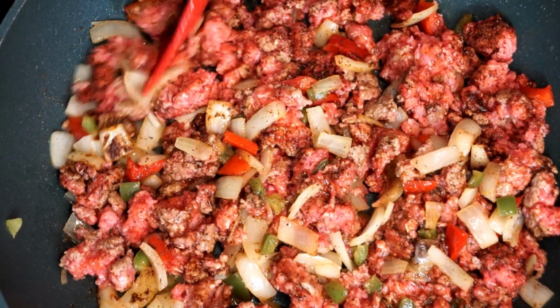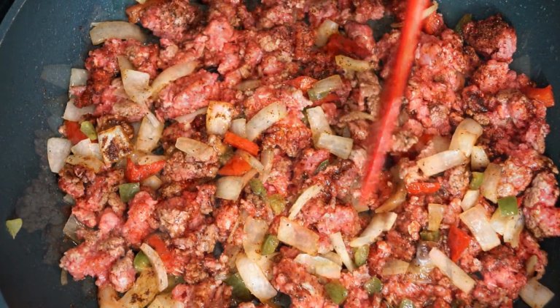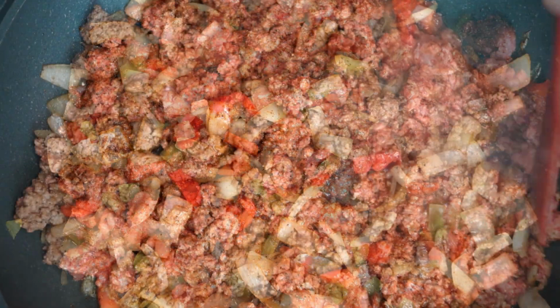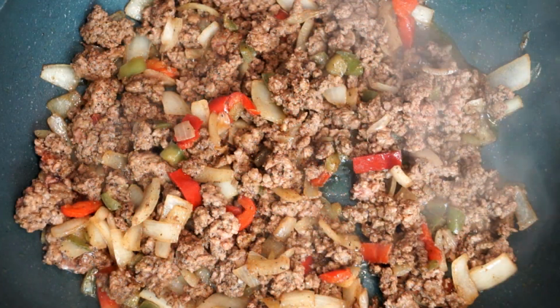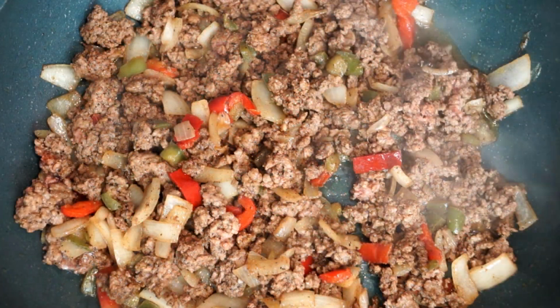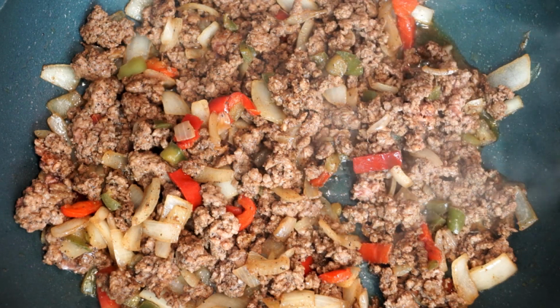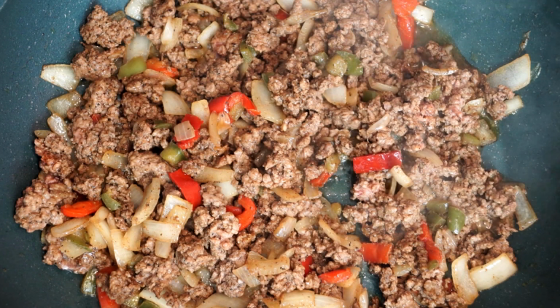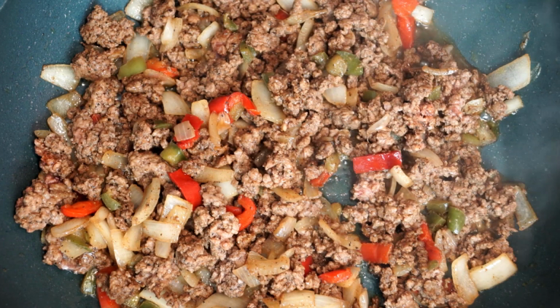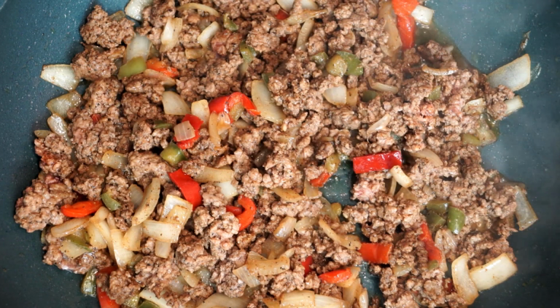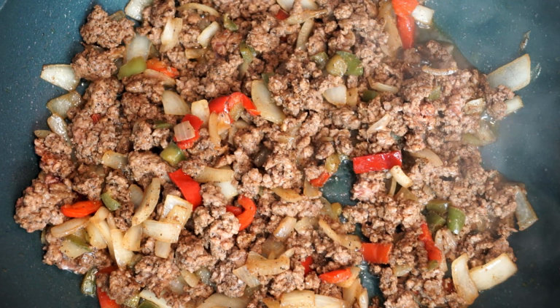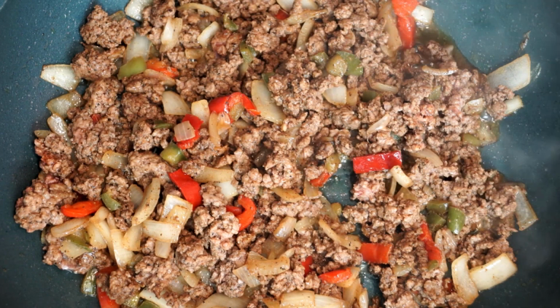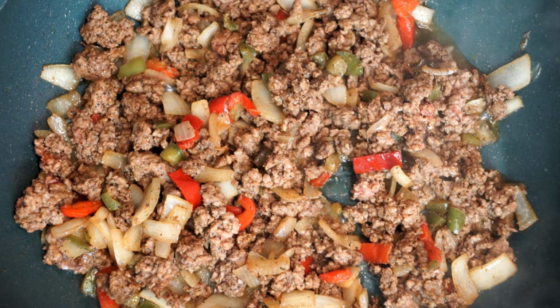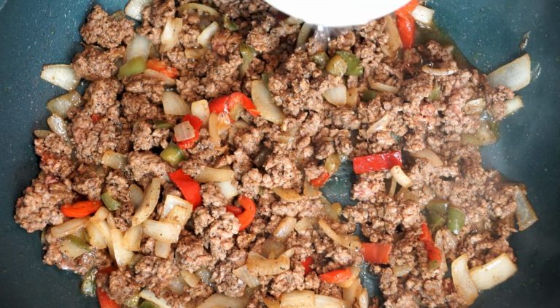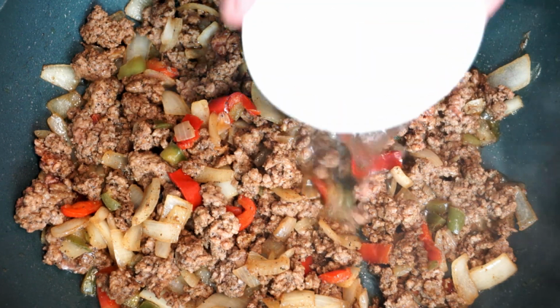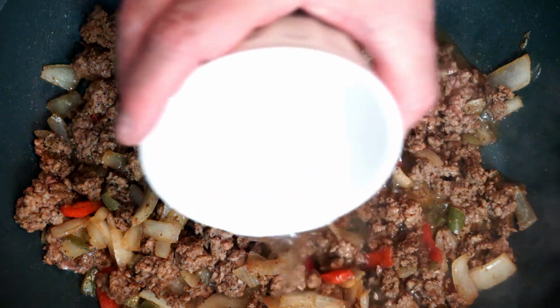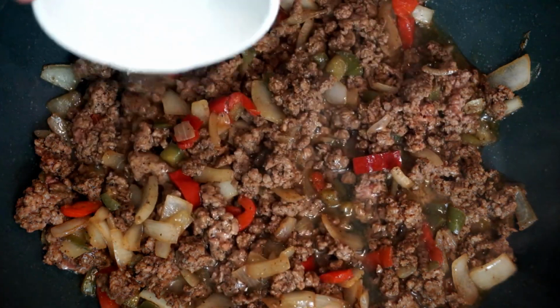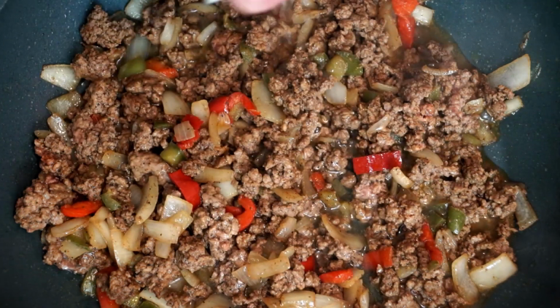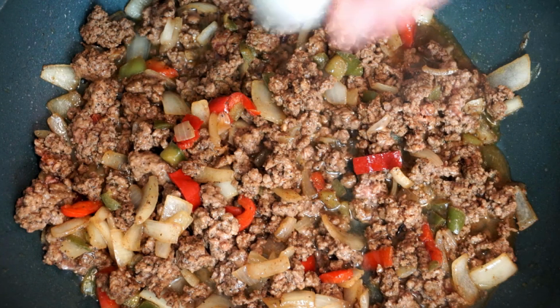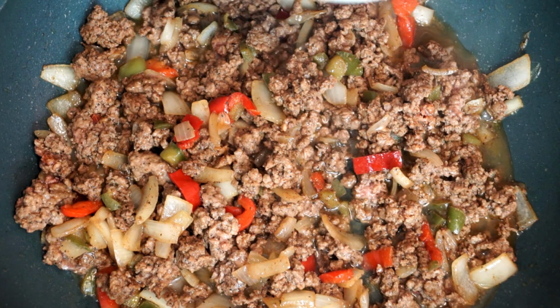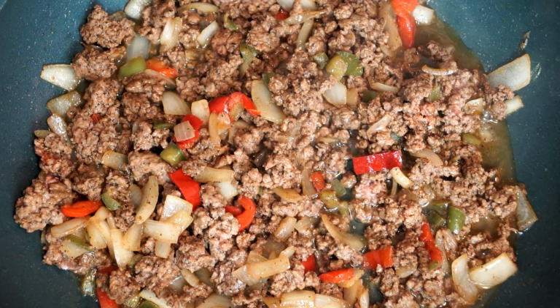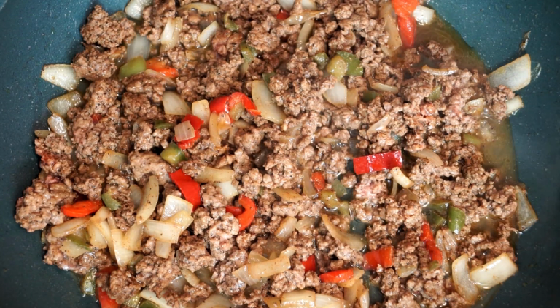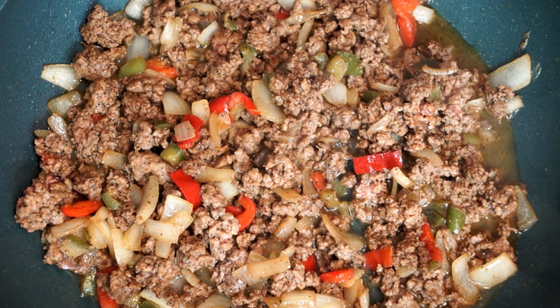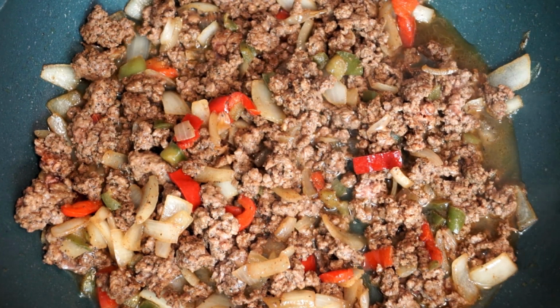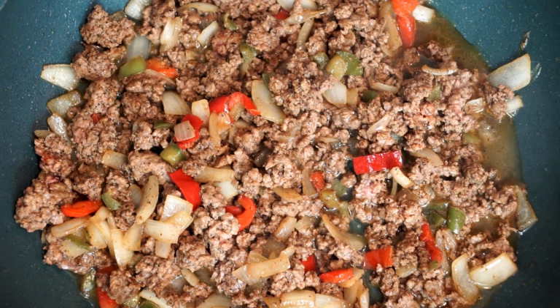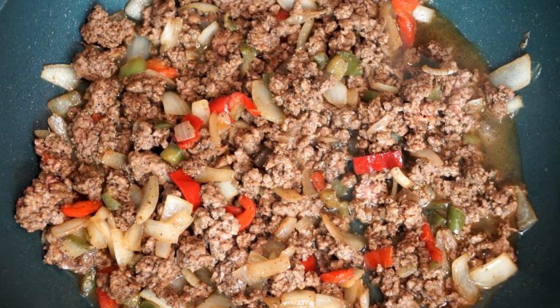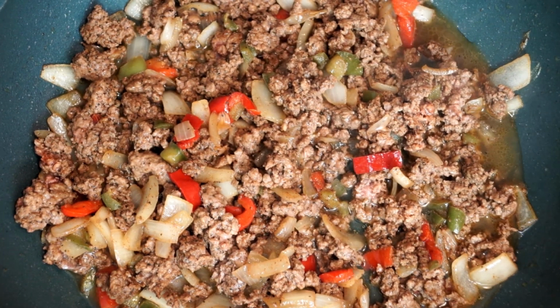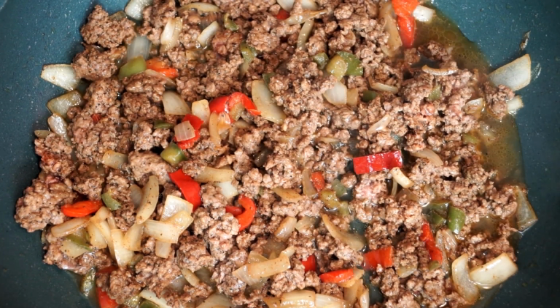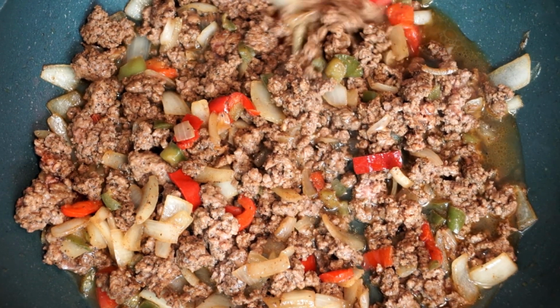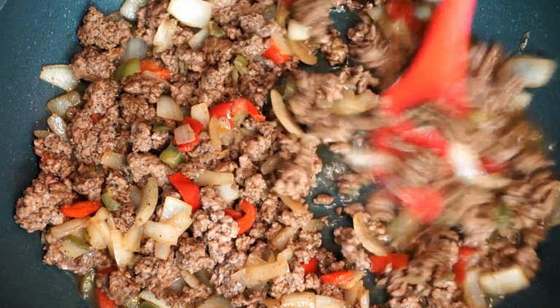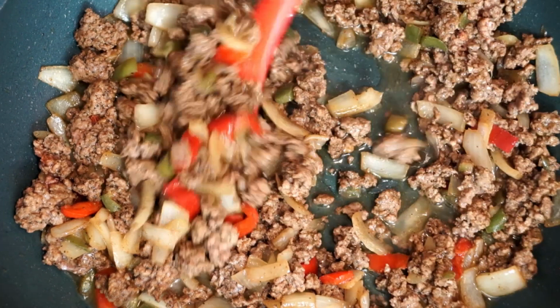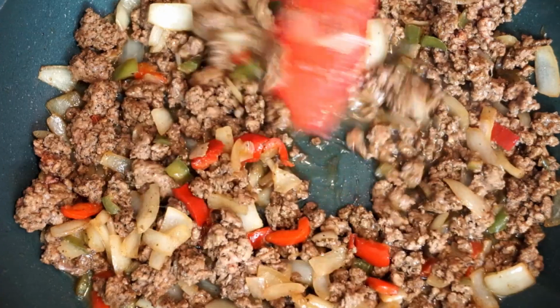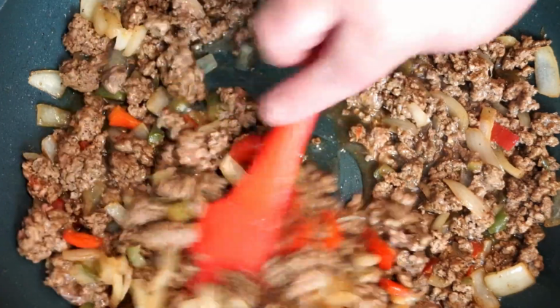It's probably wise to keep stirring this as you go along. When you get it to a point where it's brown, if you have excess grease, you want to take that out. Then we're going to go ahead and add a fourth of a cup of water to this and stir it up a little bit.